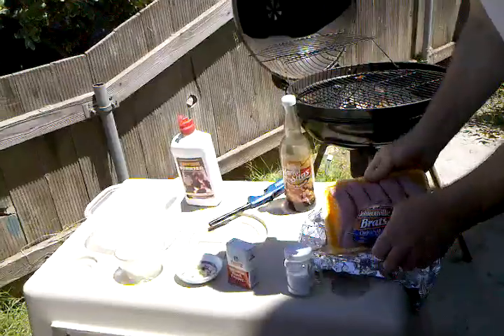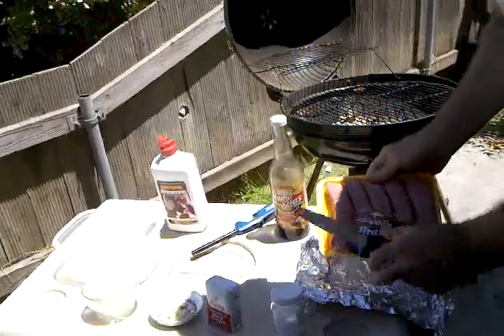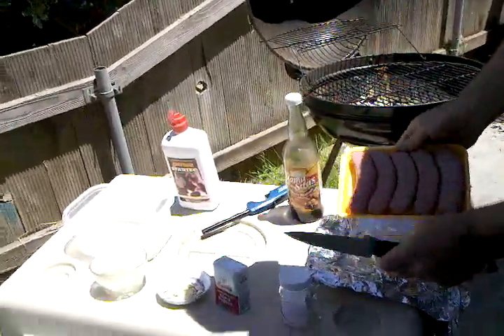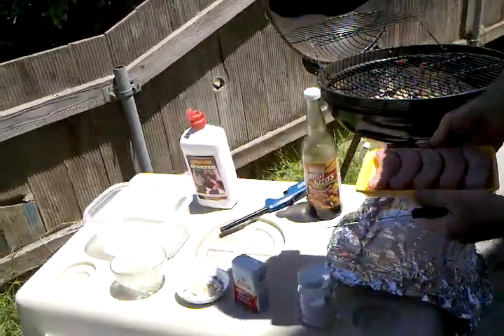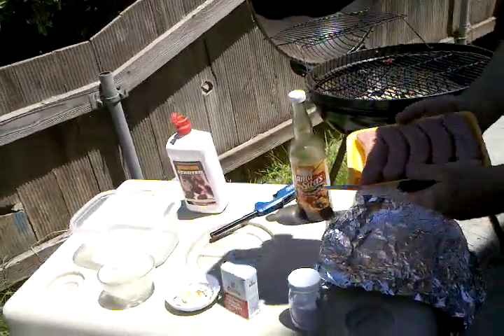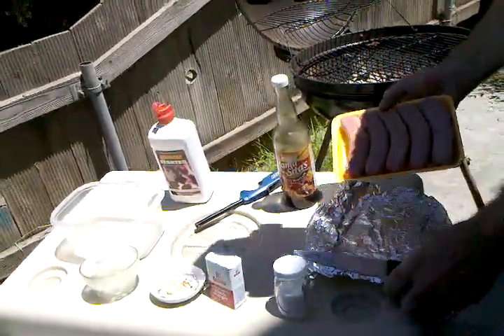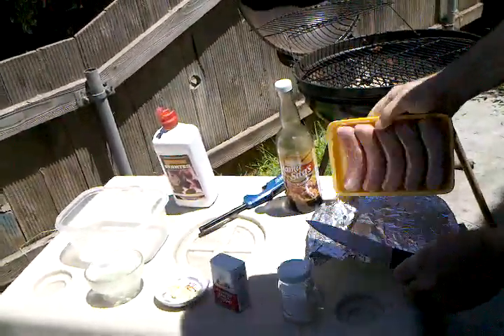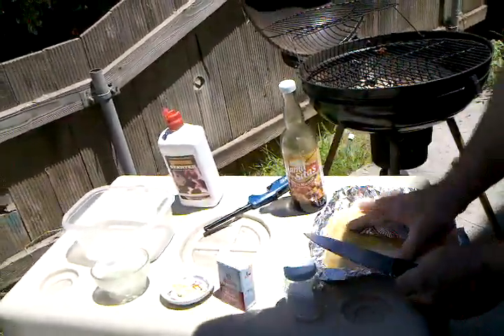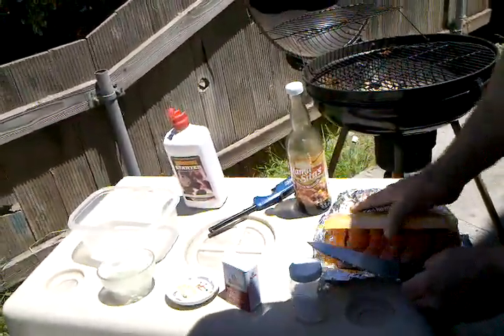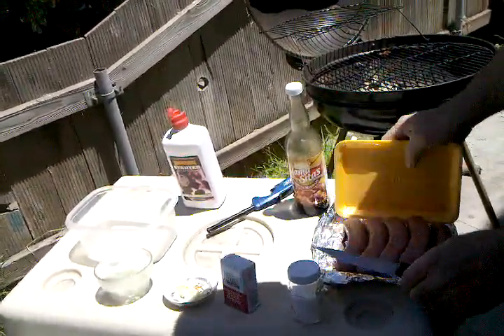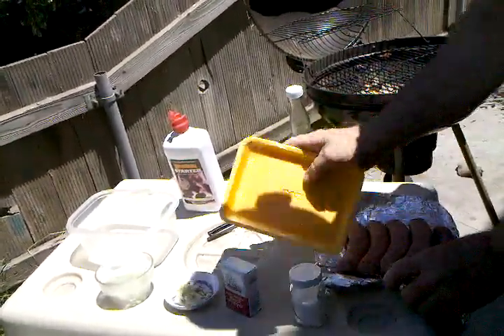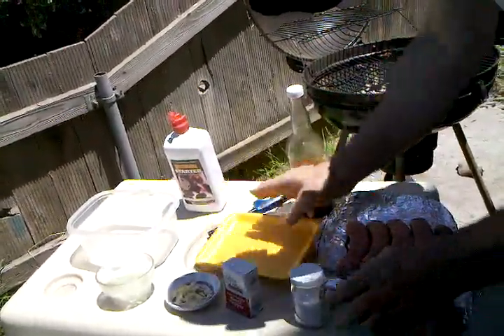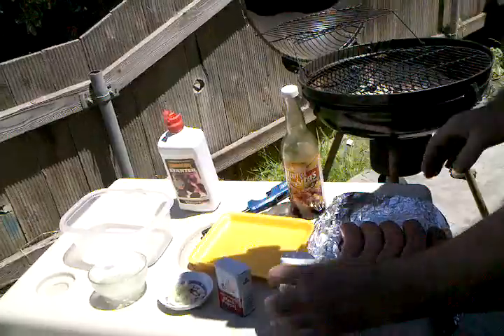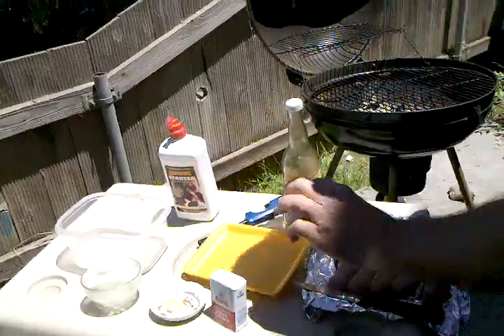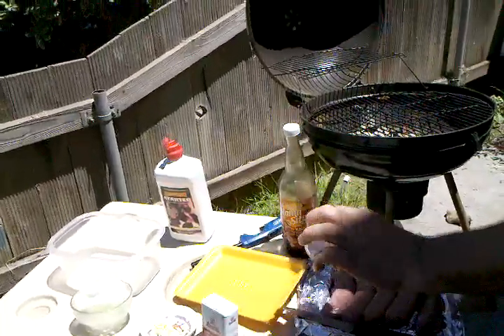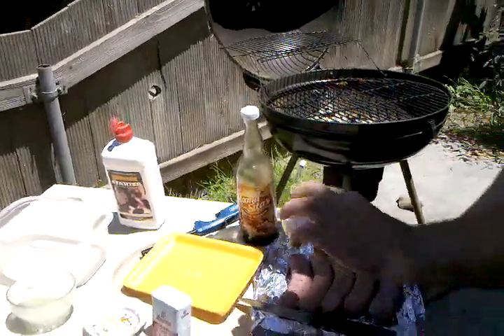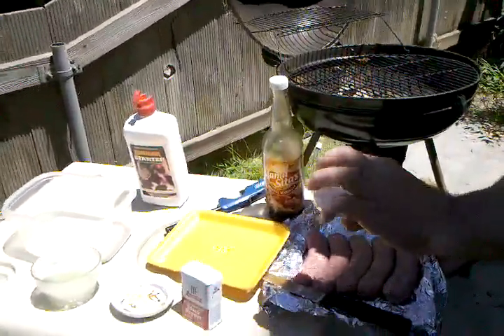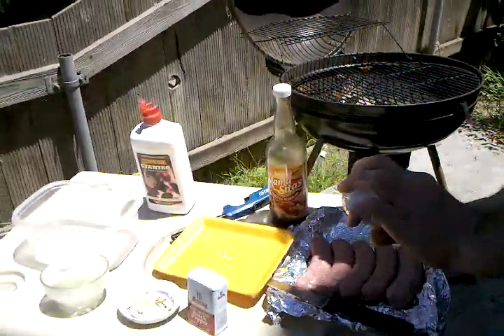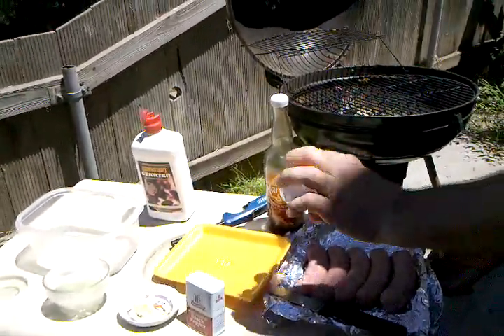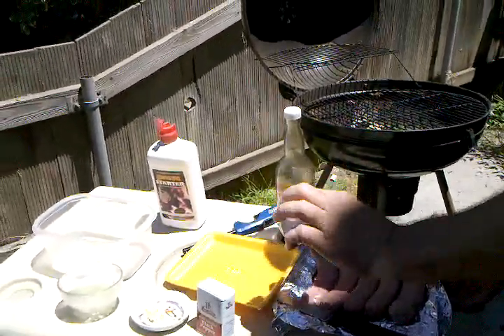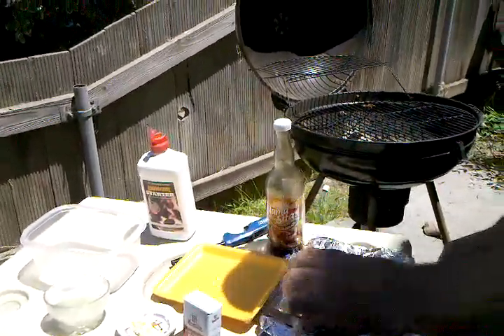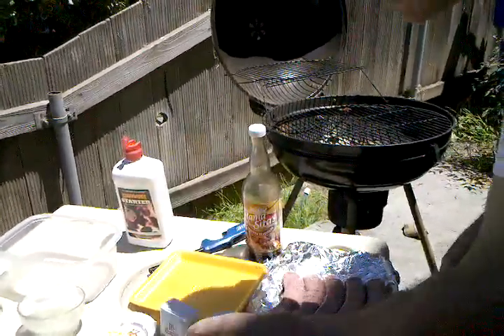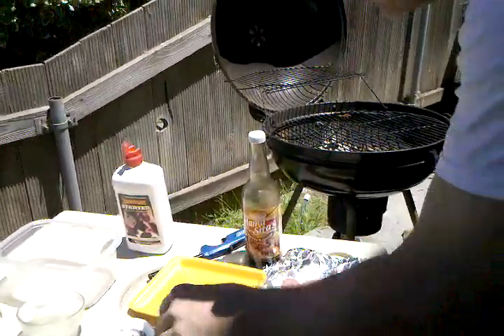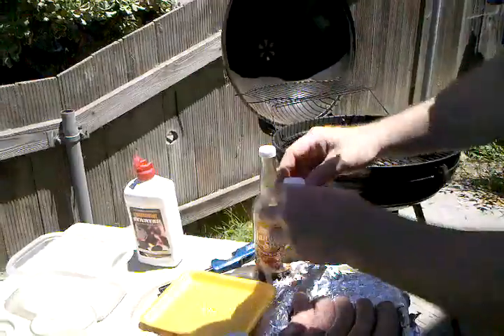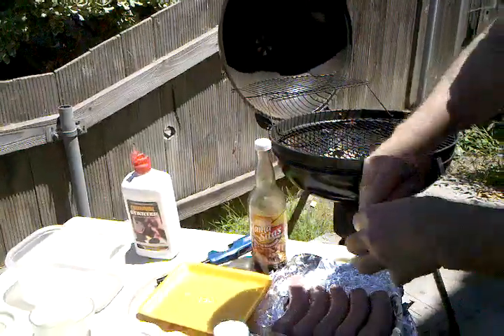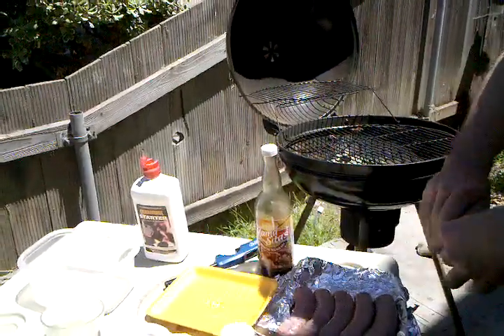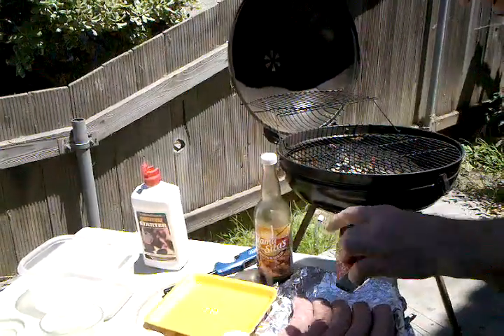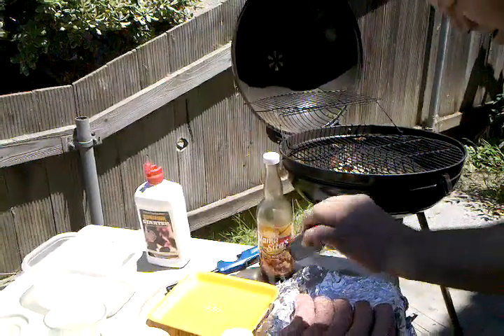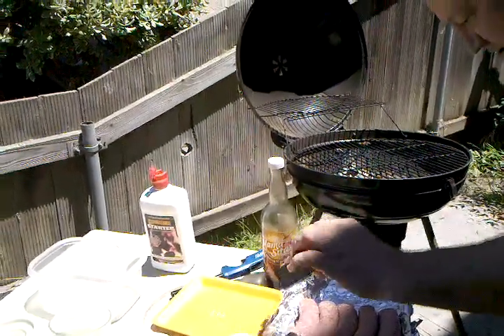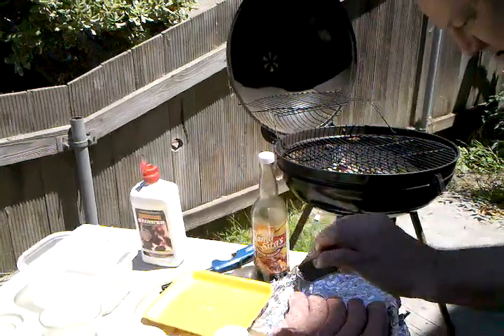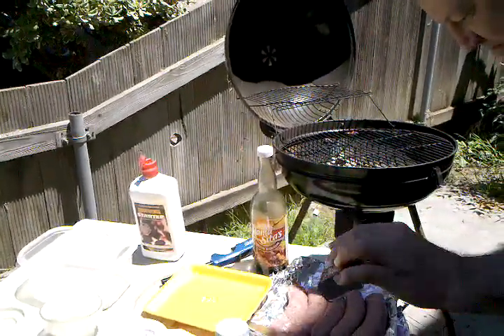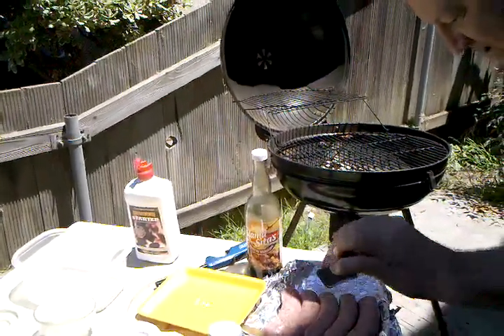And just flip them over like this. Put a little salt and pepper on them — not a lot, just a little bit to give it some flavor.